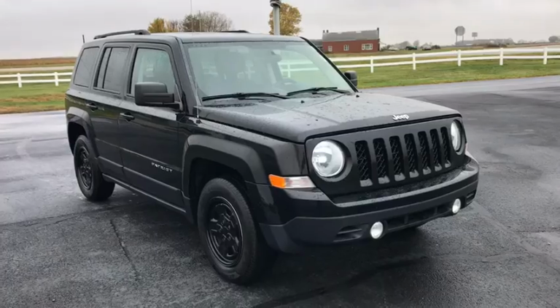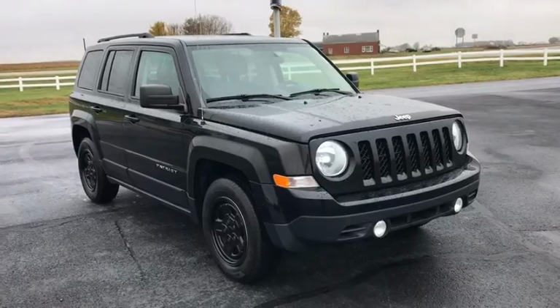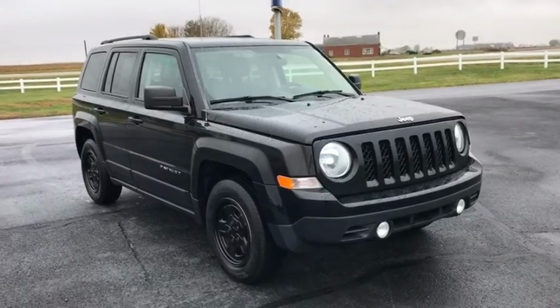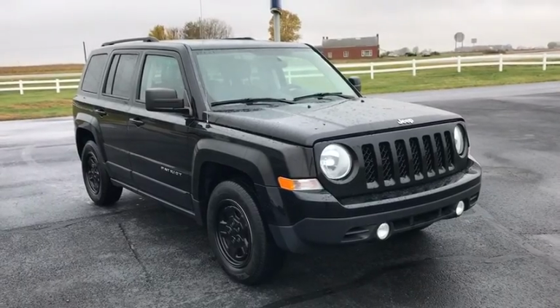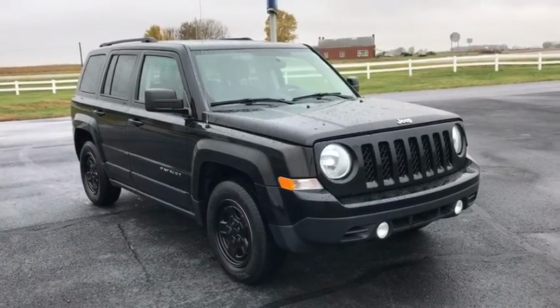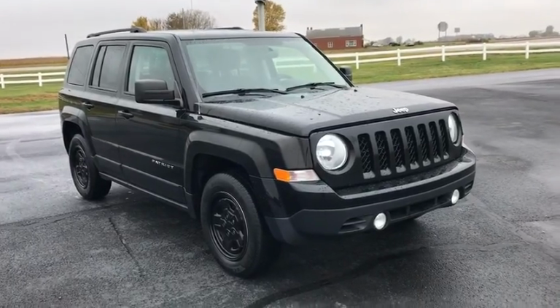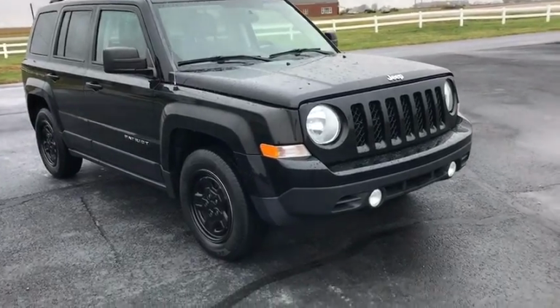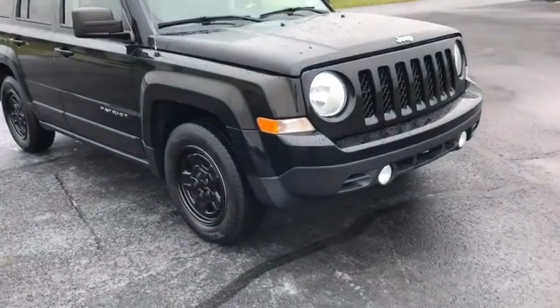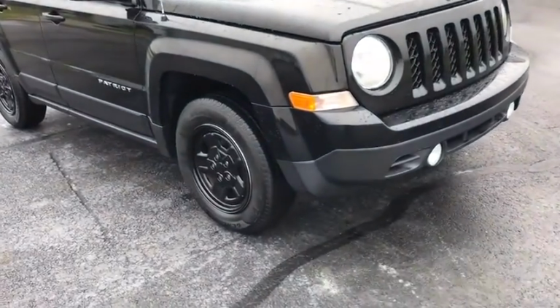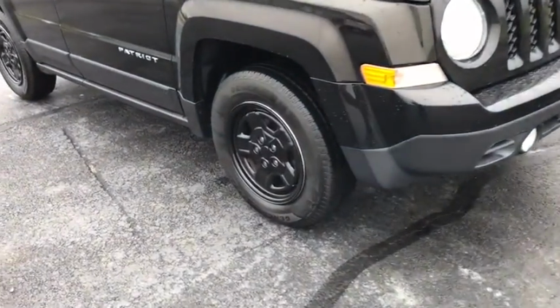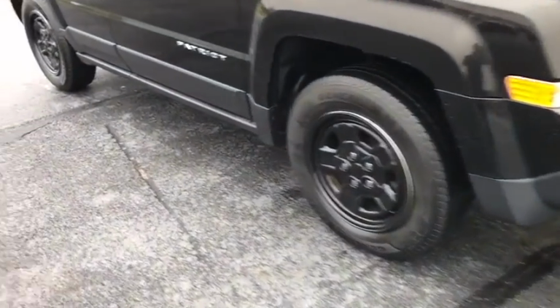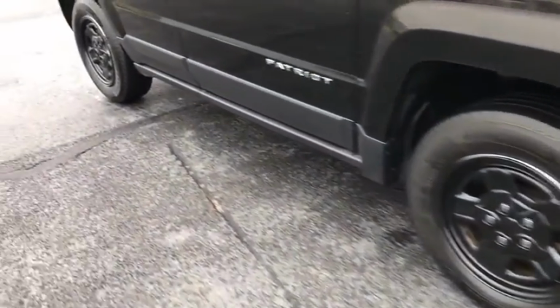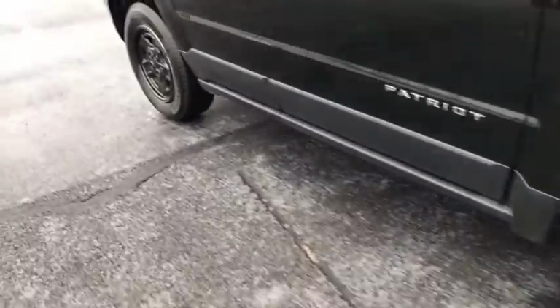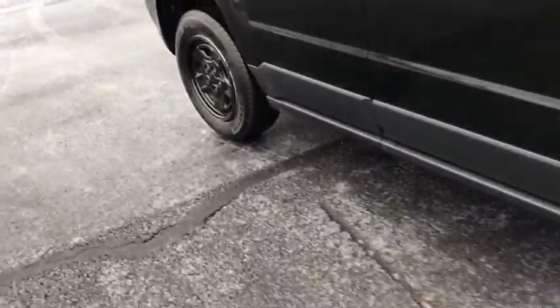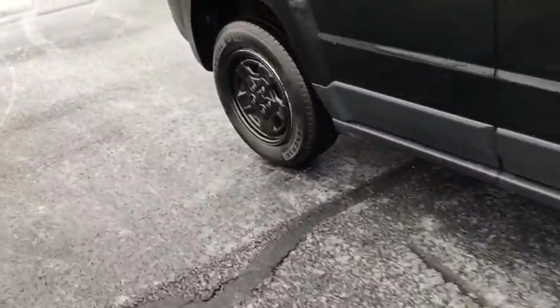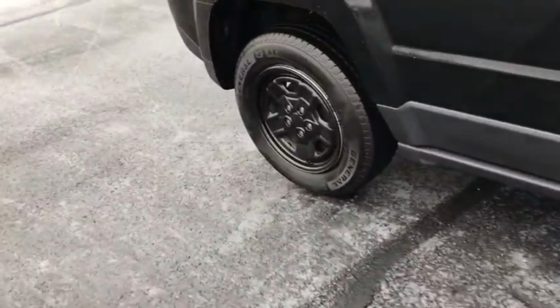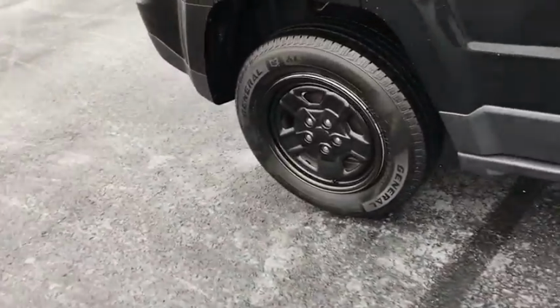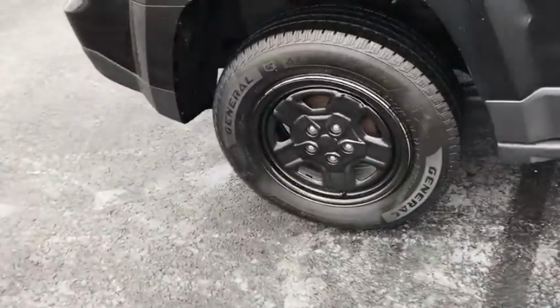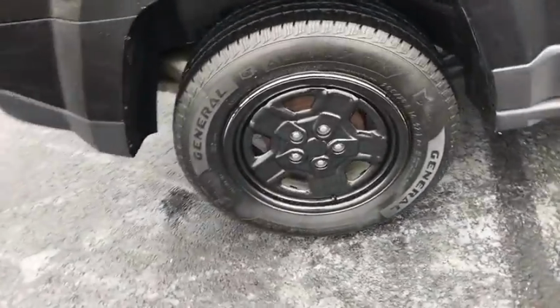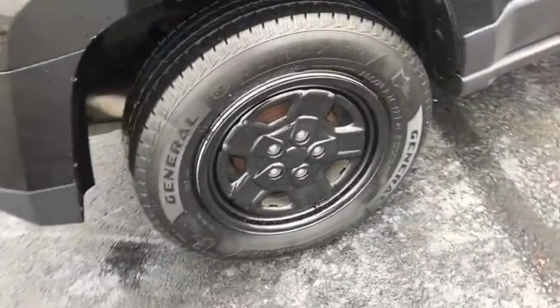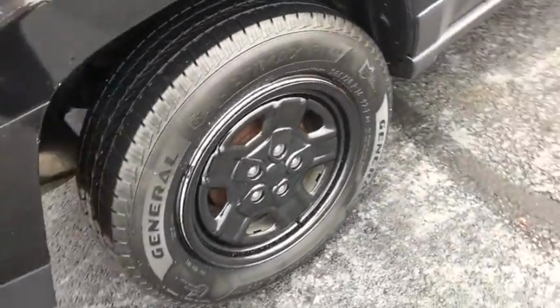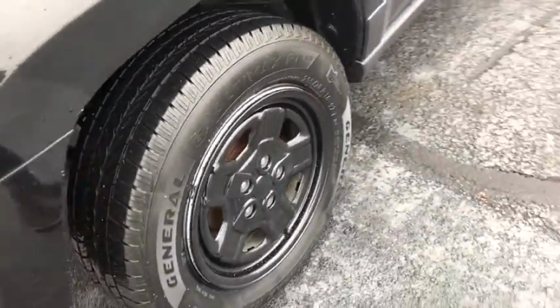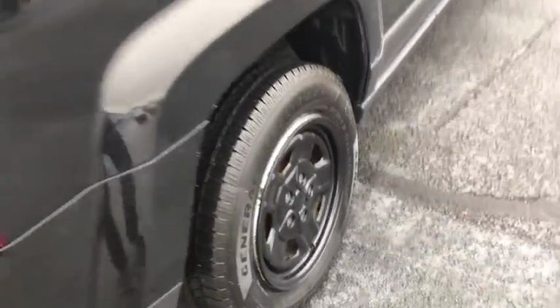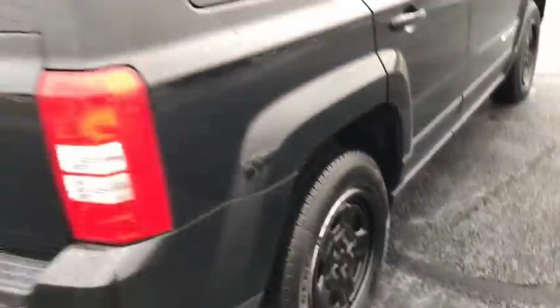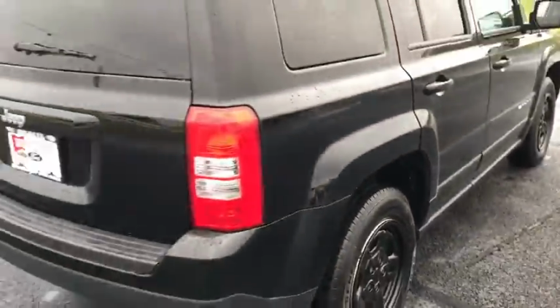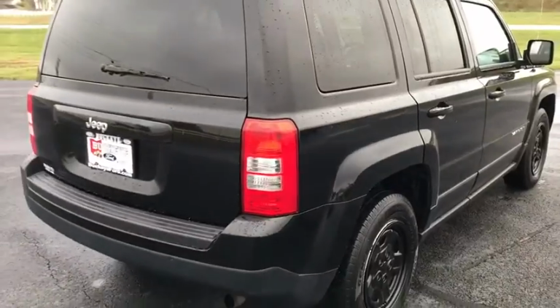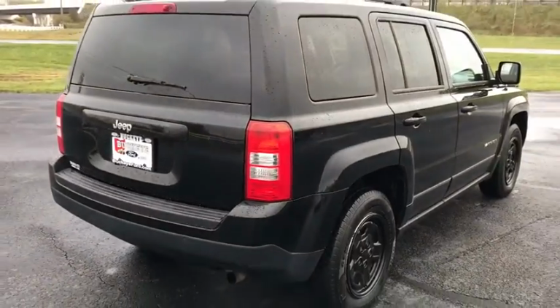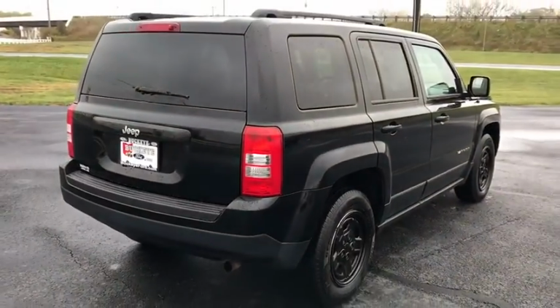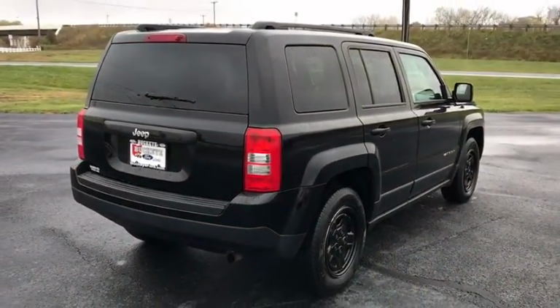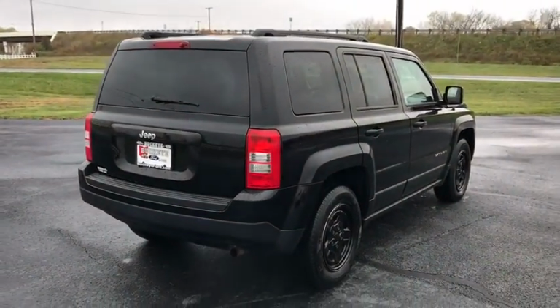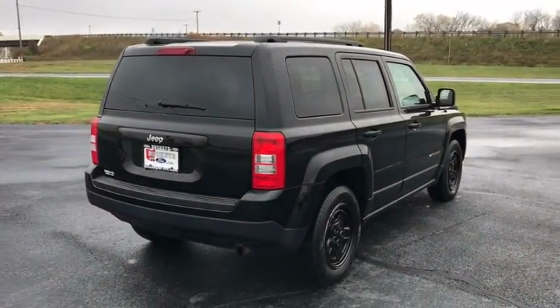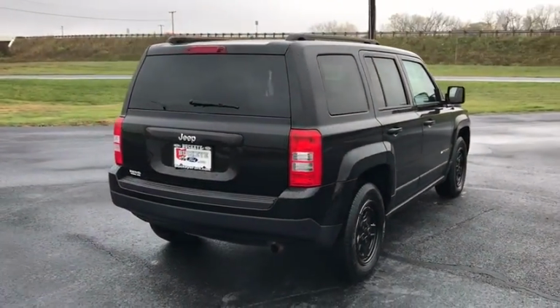Take a ride in the 2014 Jeep Patriot. The Jeep Patriot is unmistakably a Jeep. It looks like a cross between a Jeep Liberty and Jeep Compass, or maybe a three-quarter scale version of the big Jeep Commander.